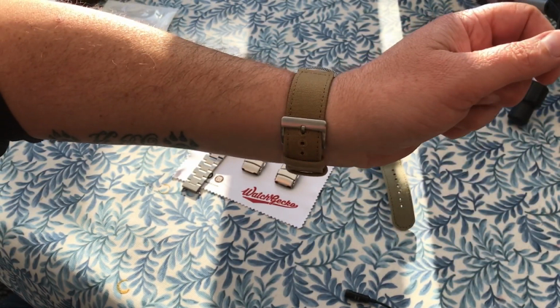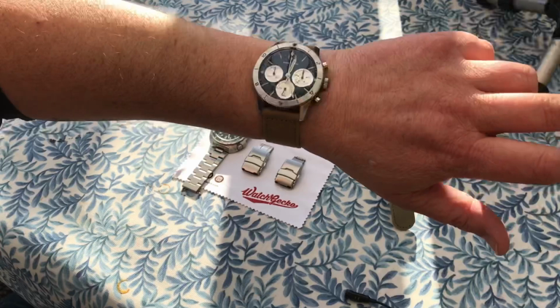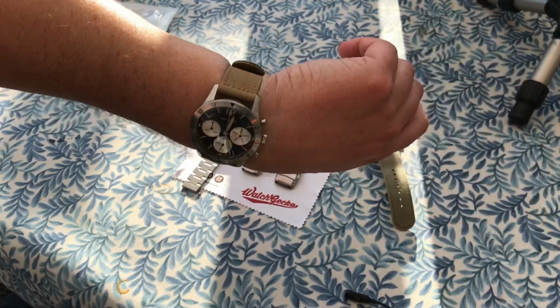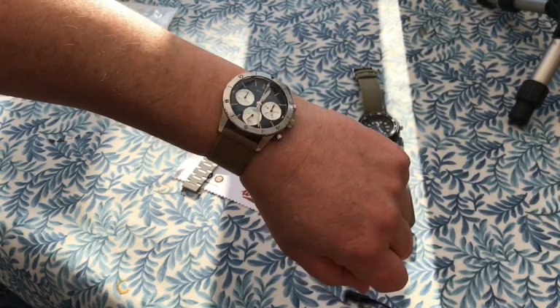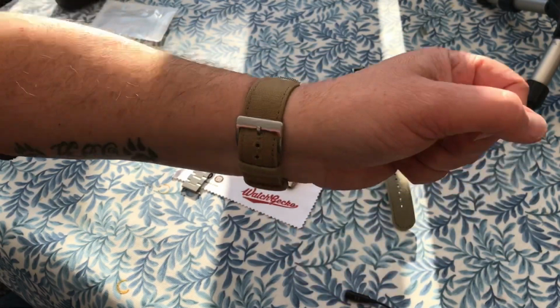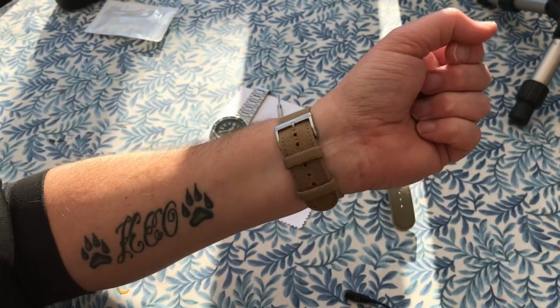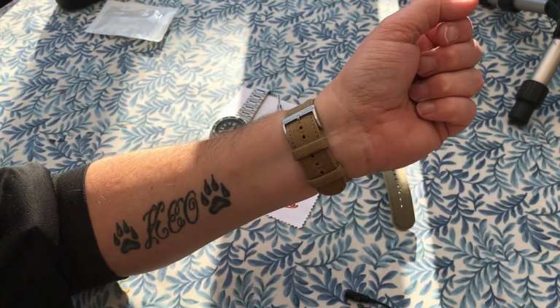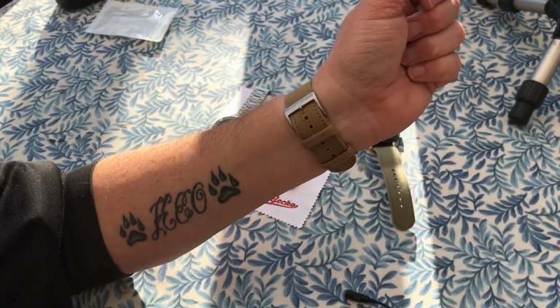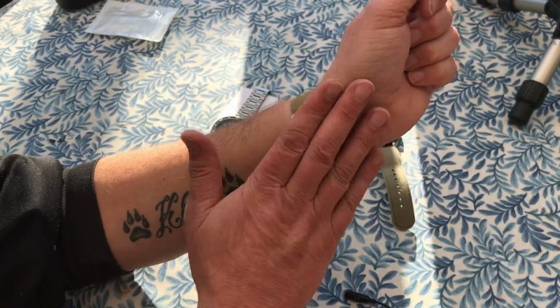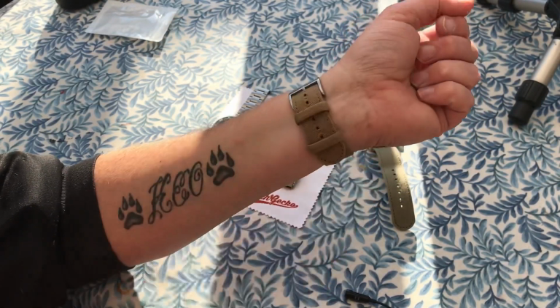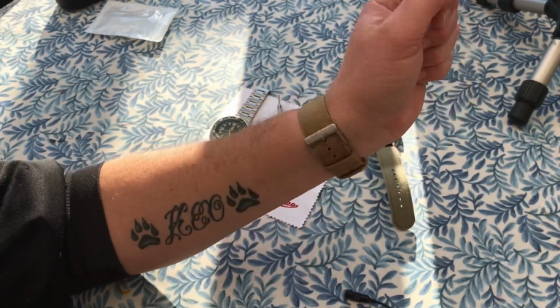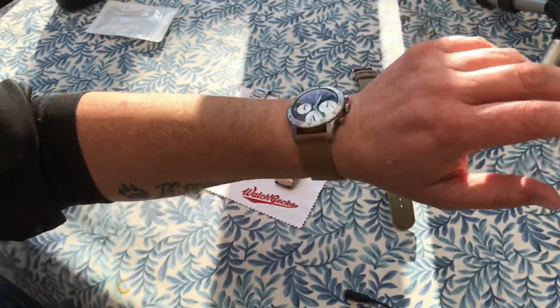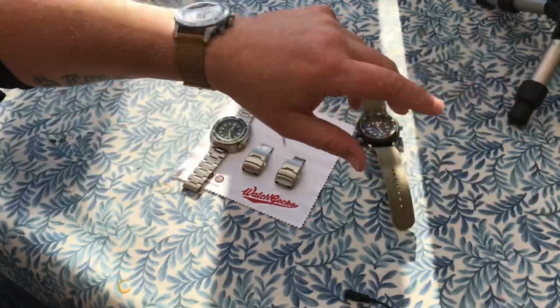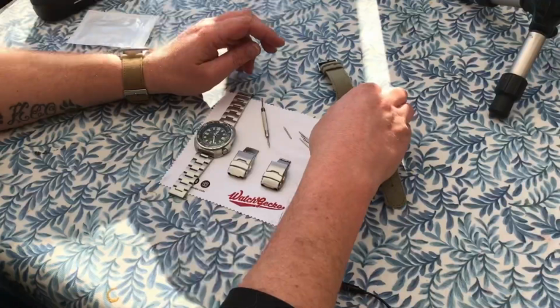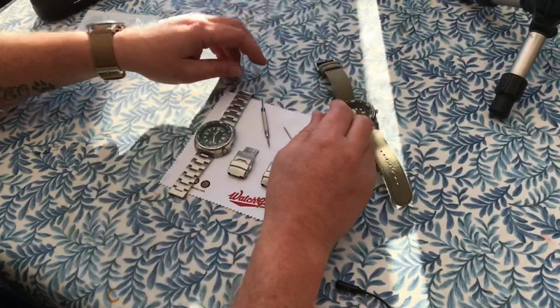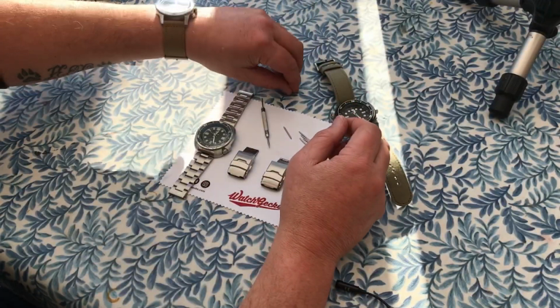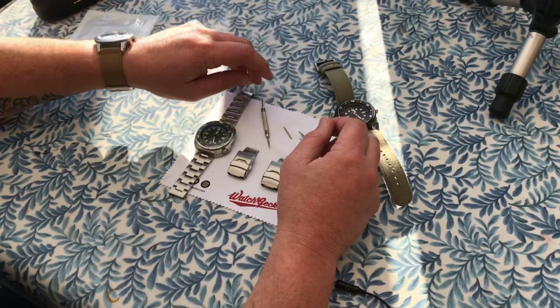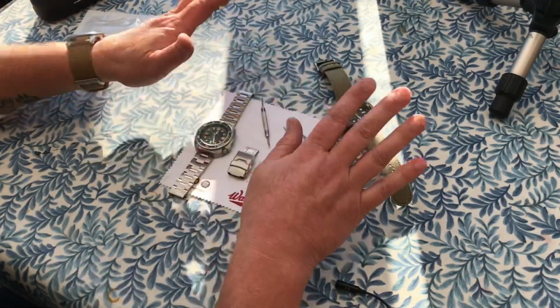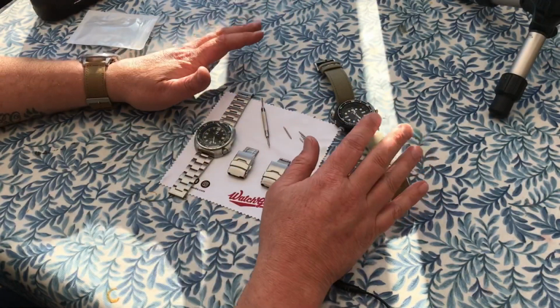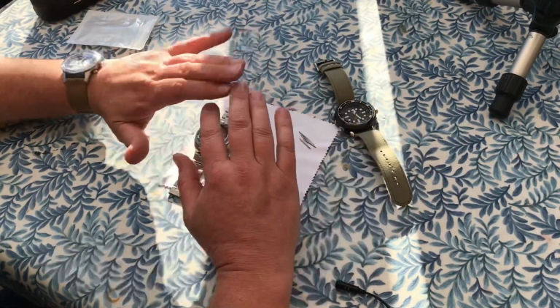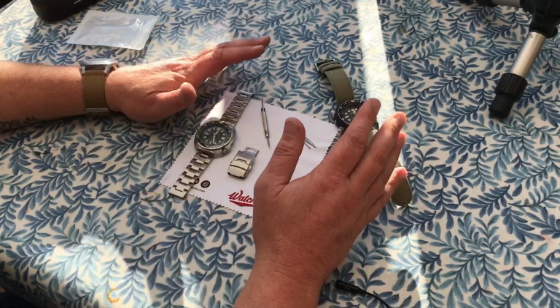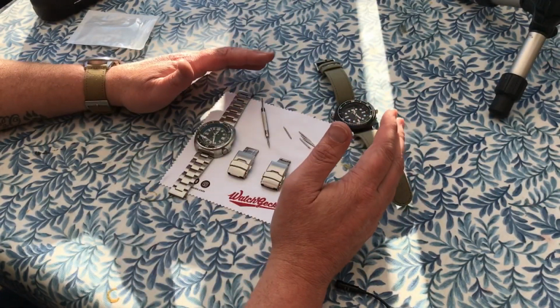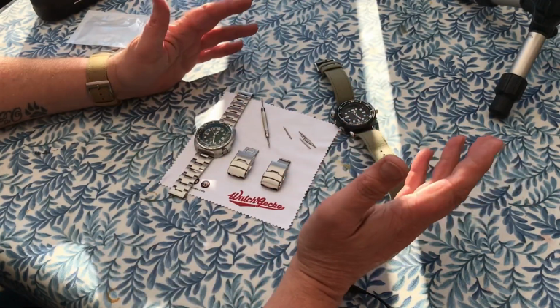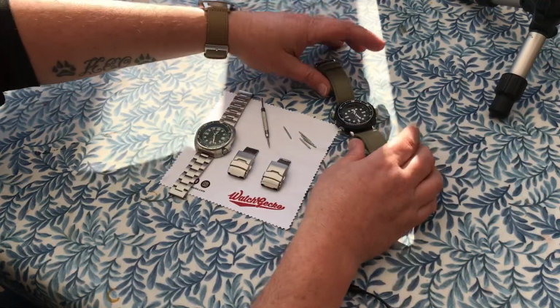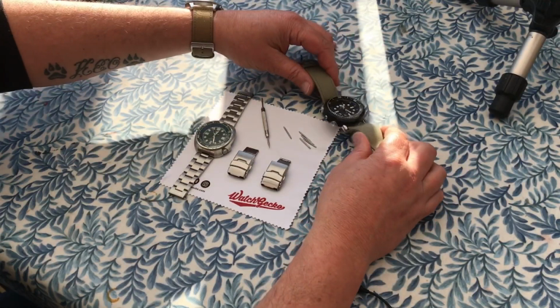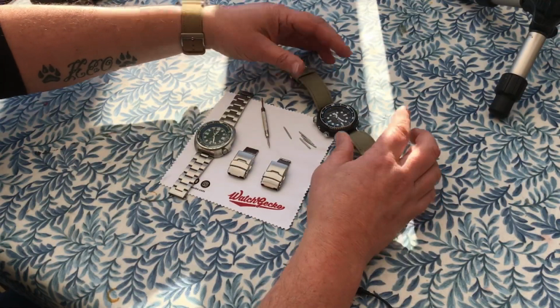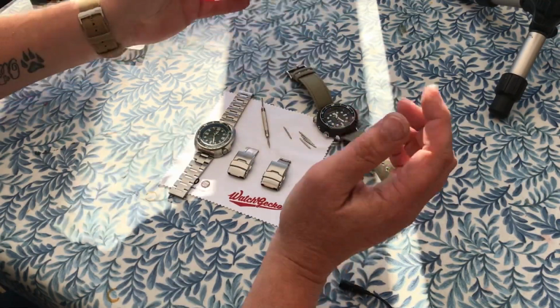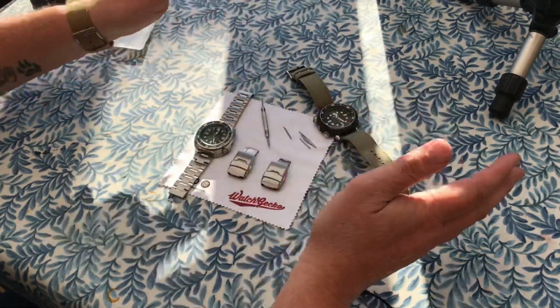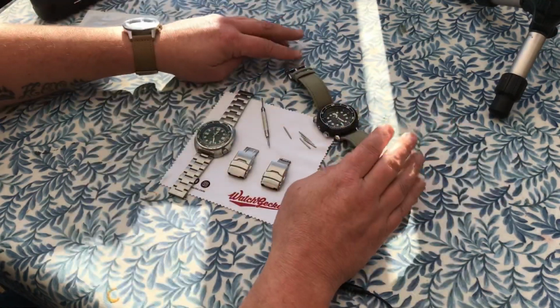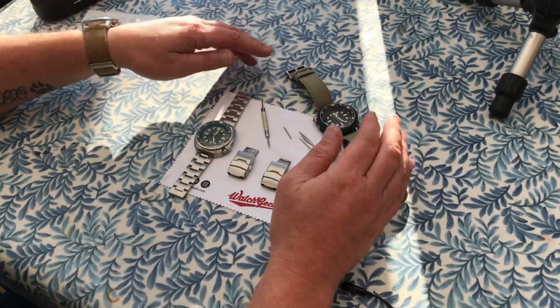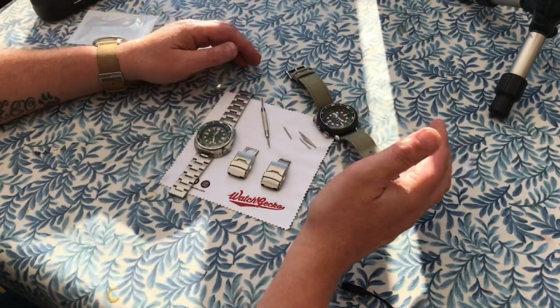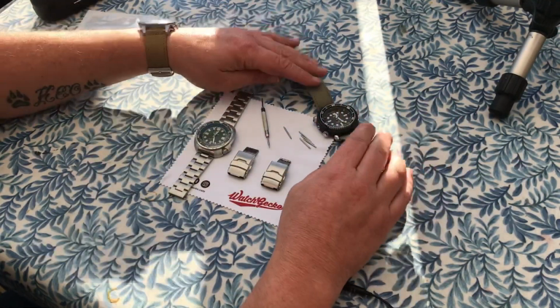They feel hard wearing, extremely well made, and not particularly expensive — about 20 quid. So I just wanted to do a shout out to Watch Gecko. I think their straps are fantastic. I have no affiliation with them, so if you buy their straps it's entirely up to you — I don't get anything for it. If I like a product, I'll tell you about it.